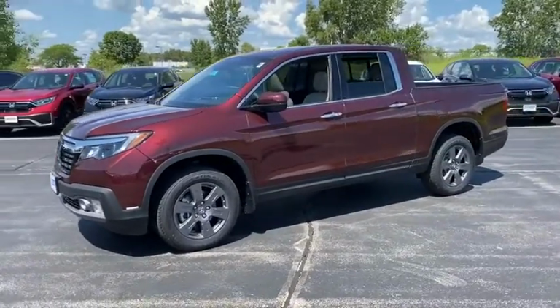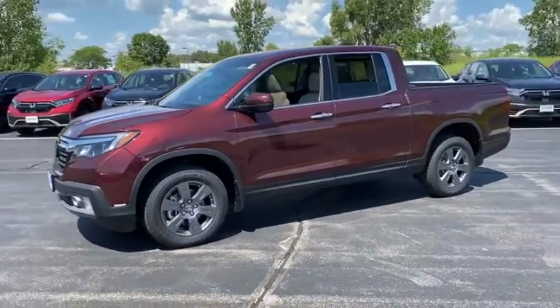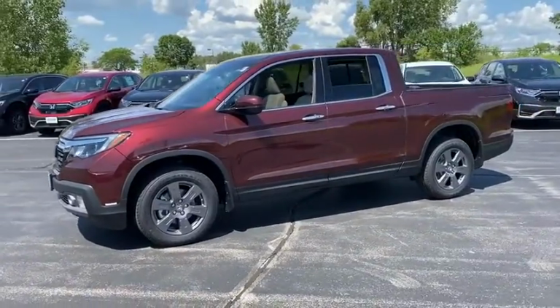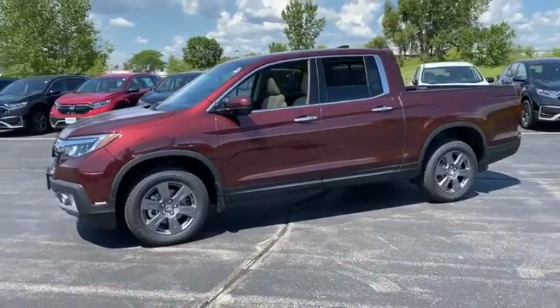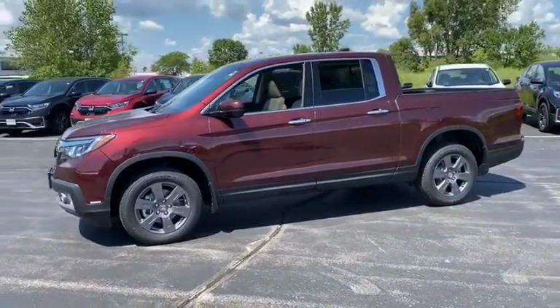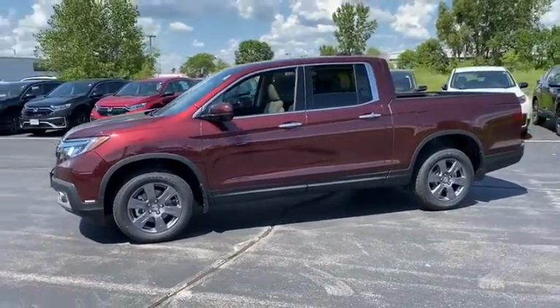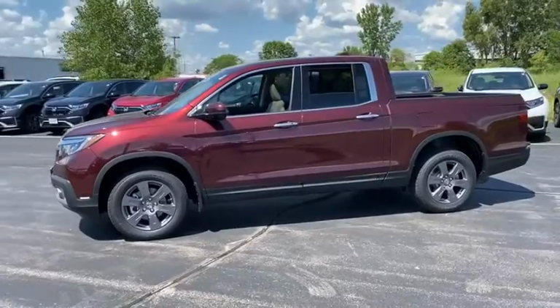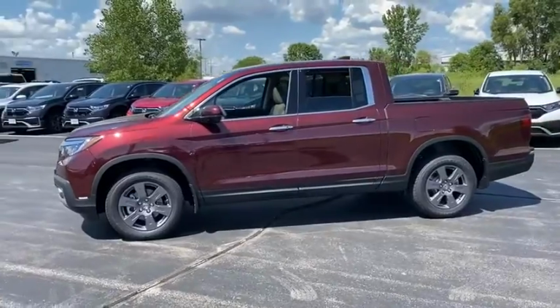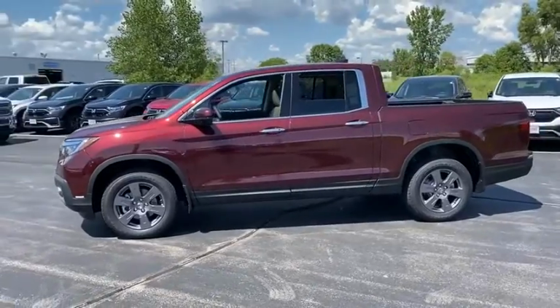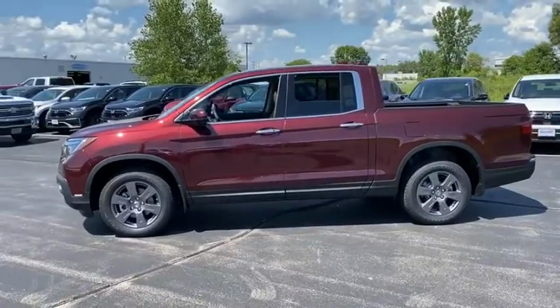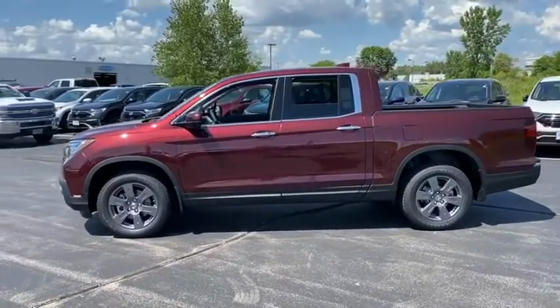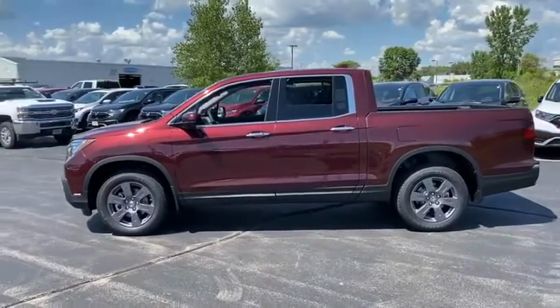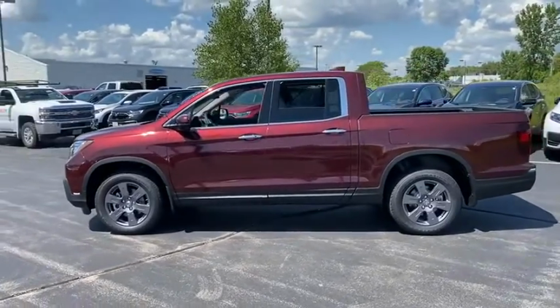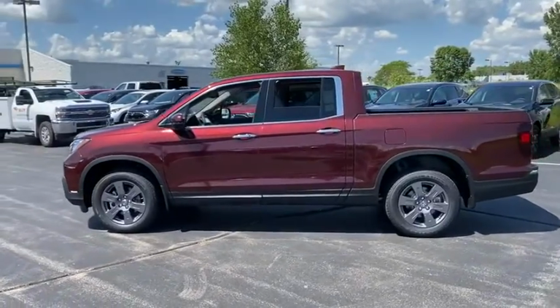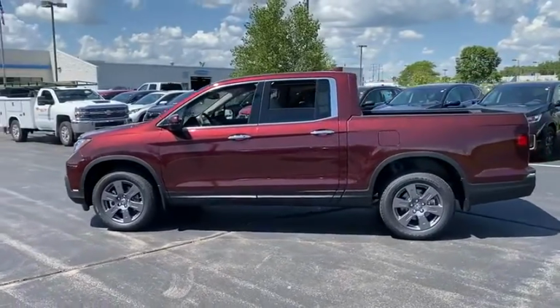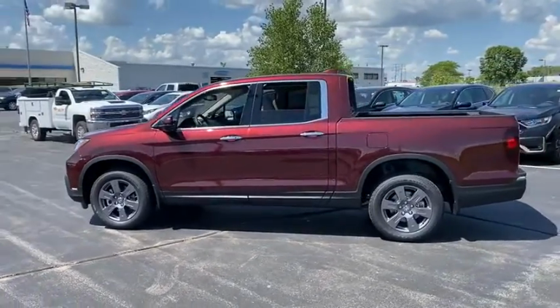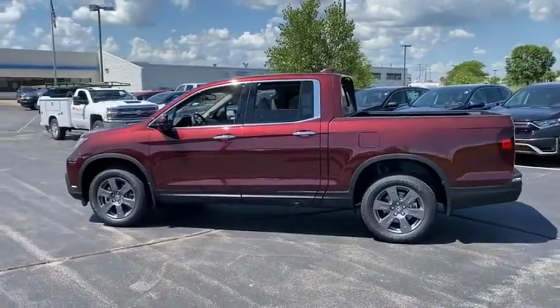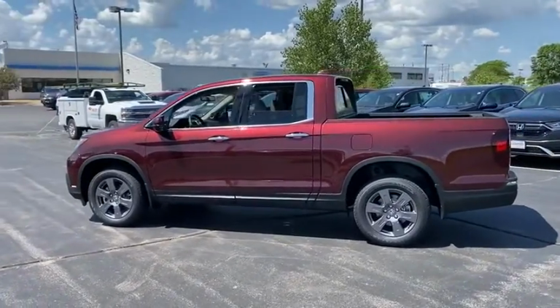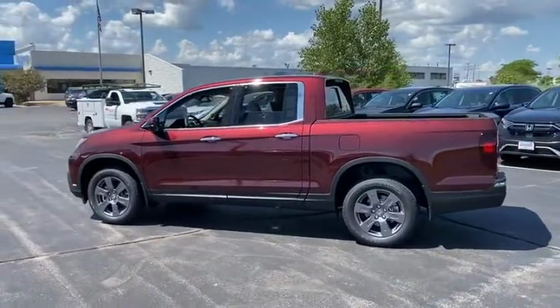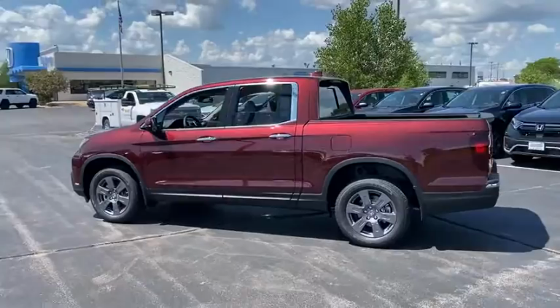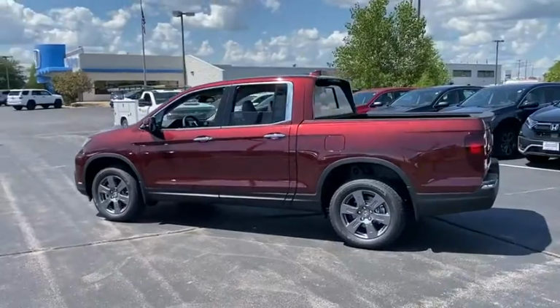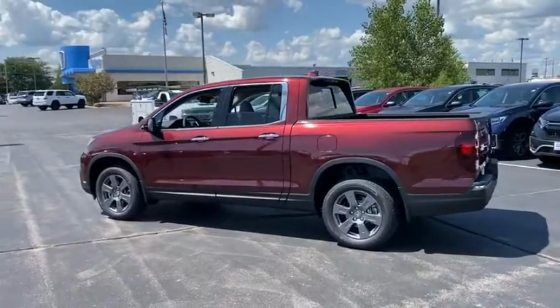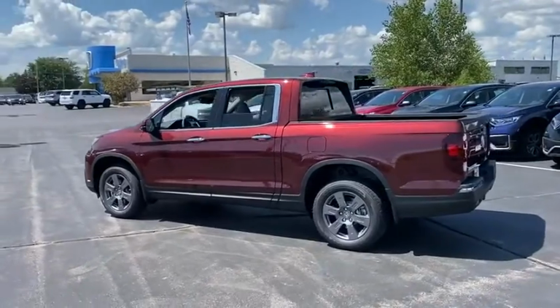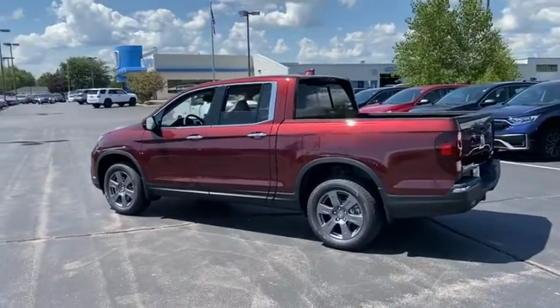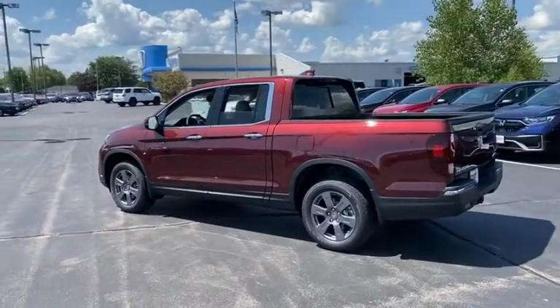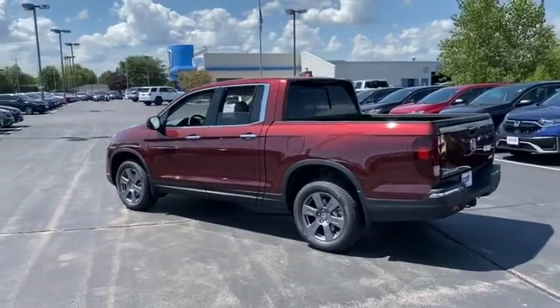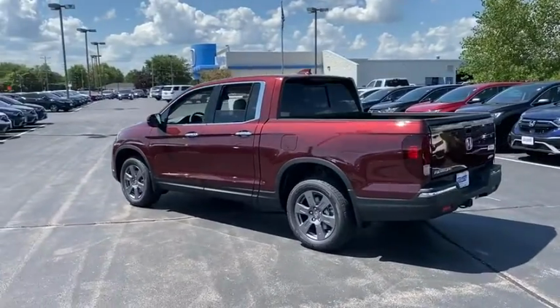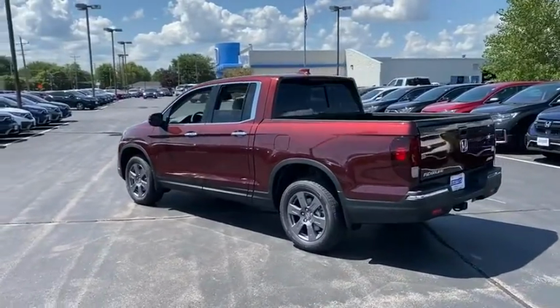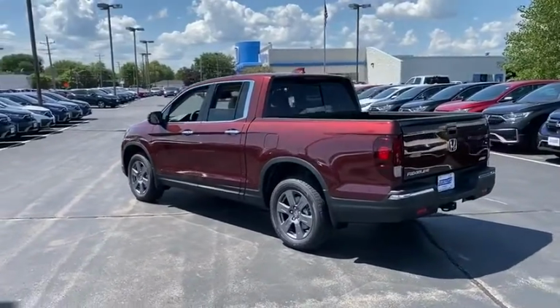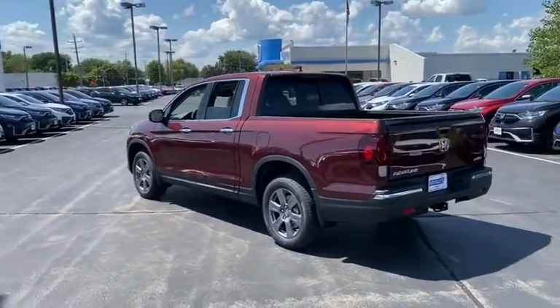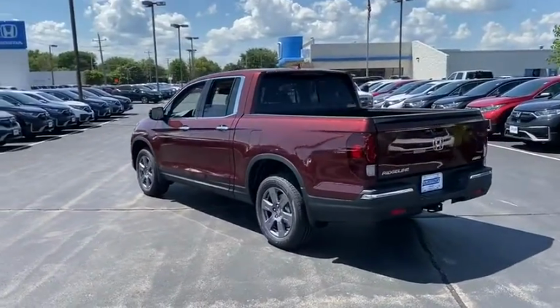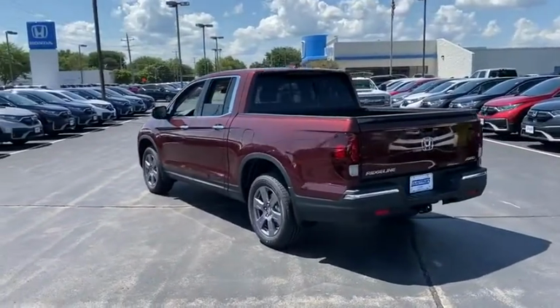Here are some of this vehicle's great options: tire pressure monitor, tow hitch, all-wheel drive, heated mirrors, bed liner, aluminum wheels, remote engine start, brake assist, traction control.